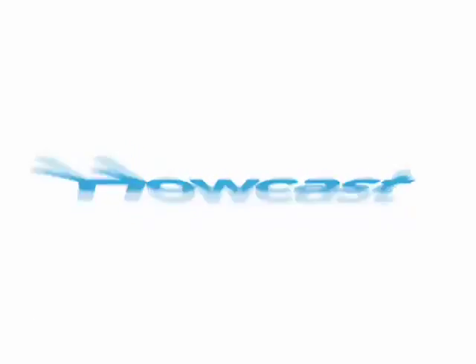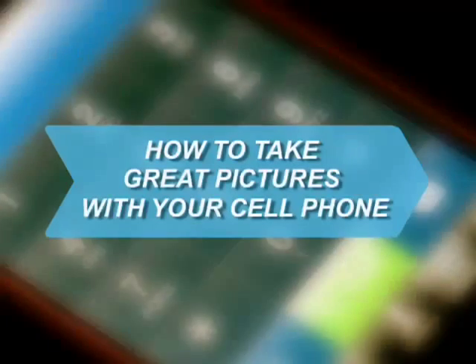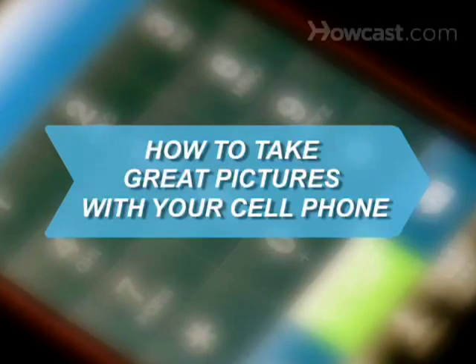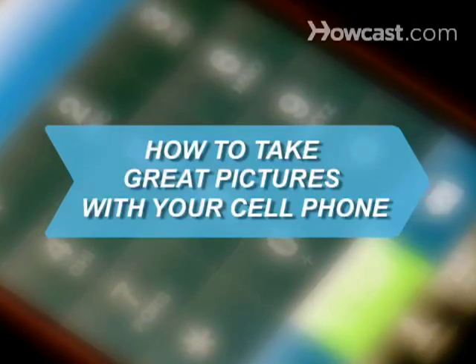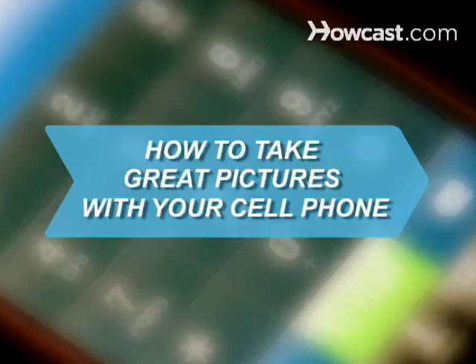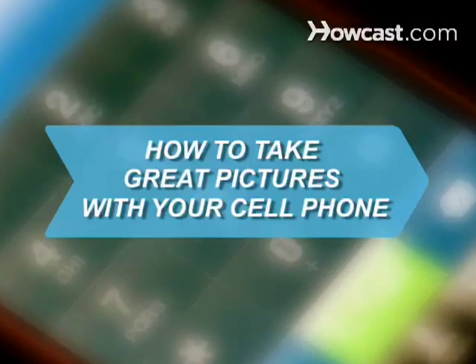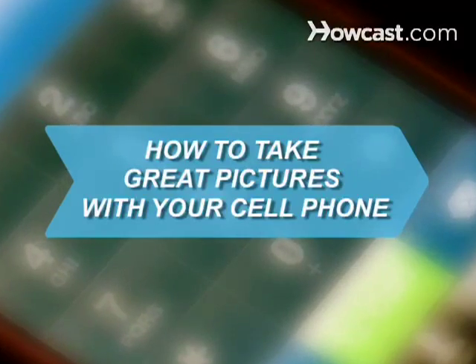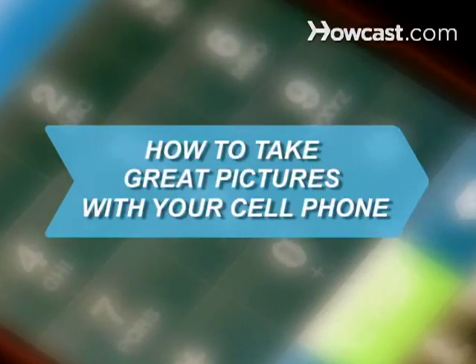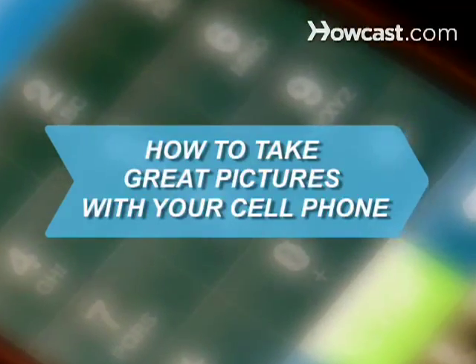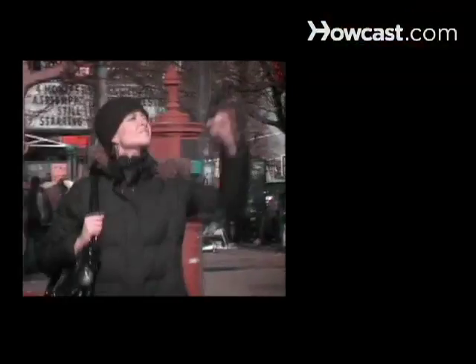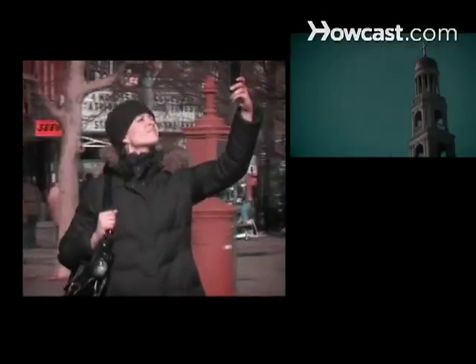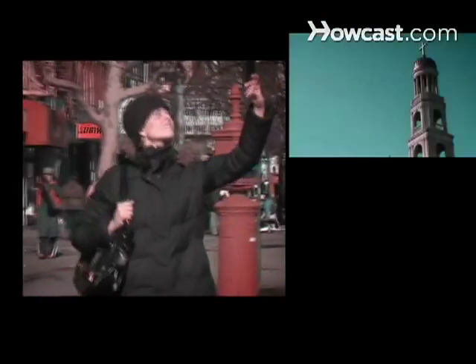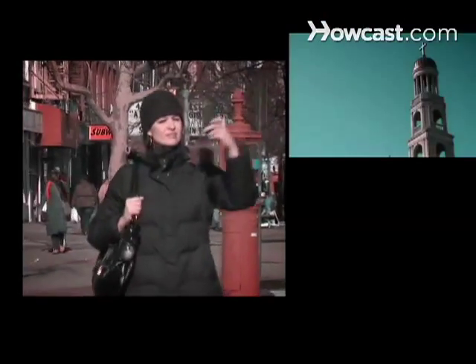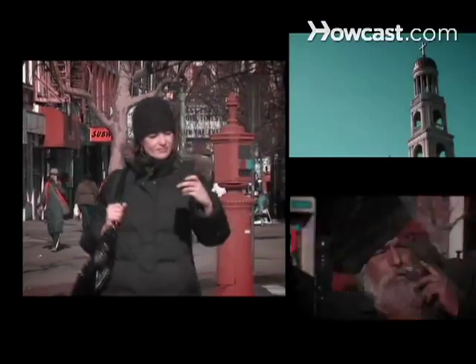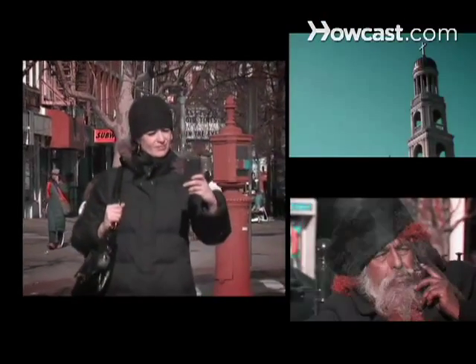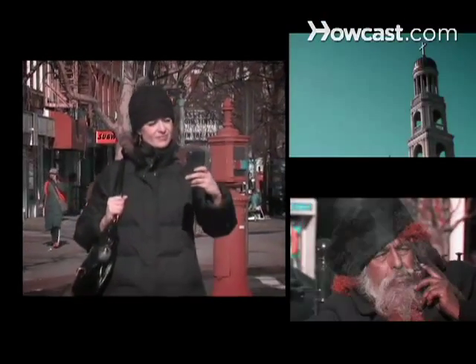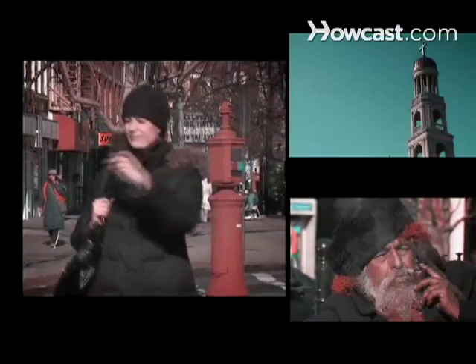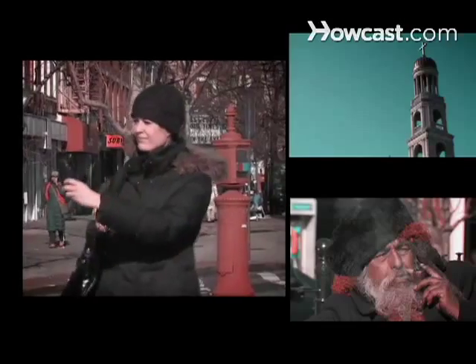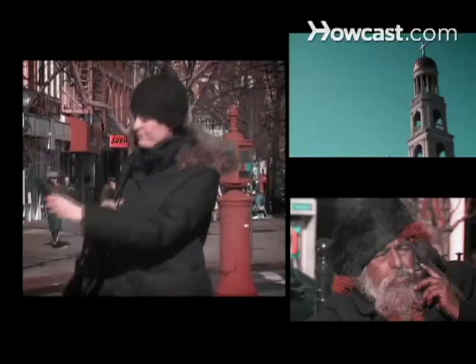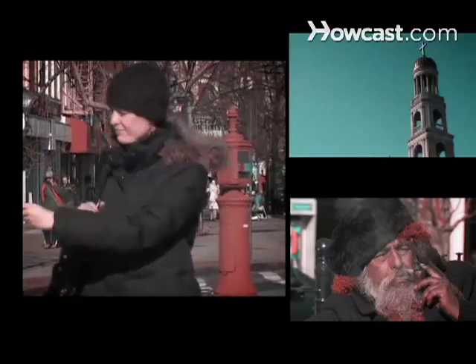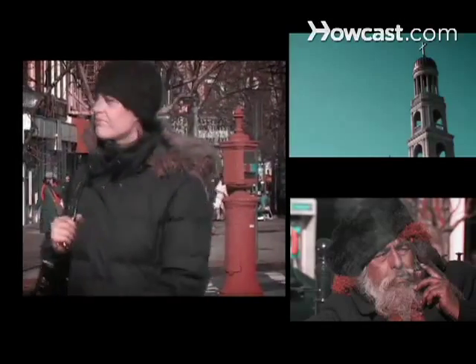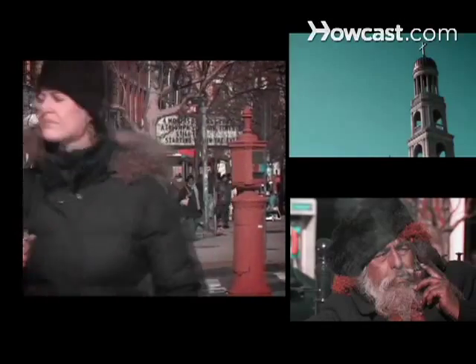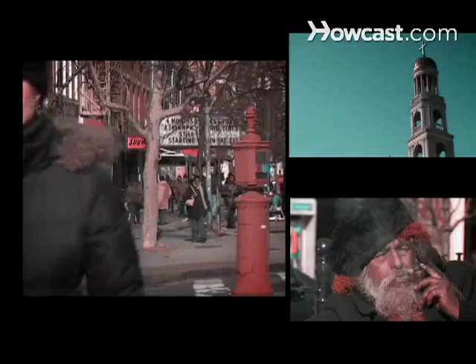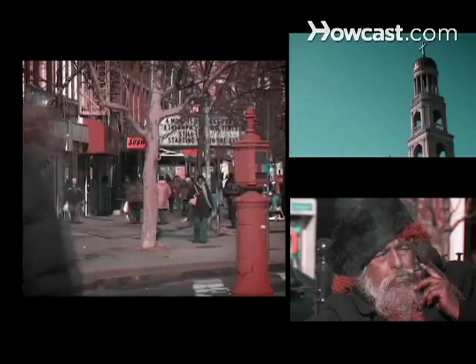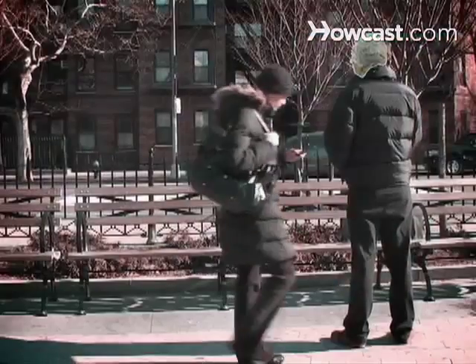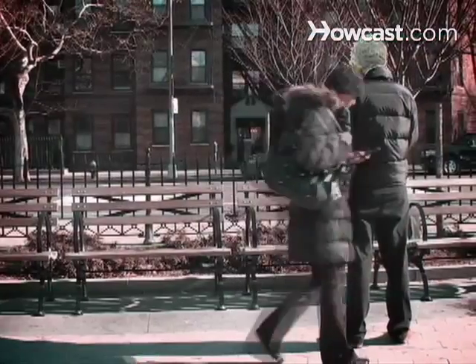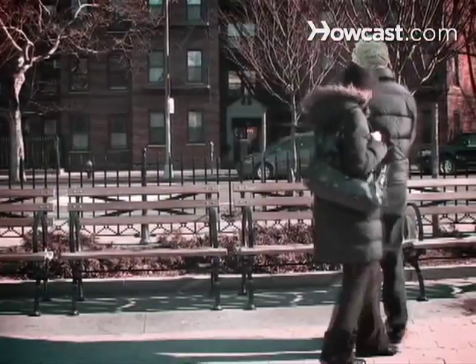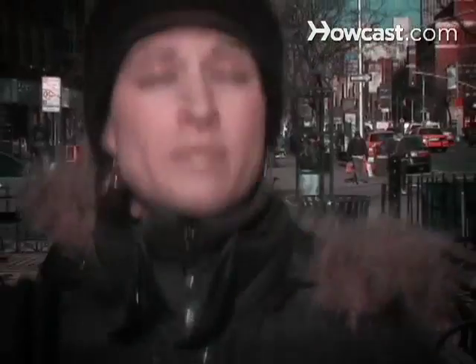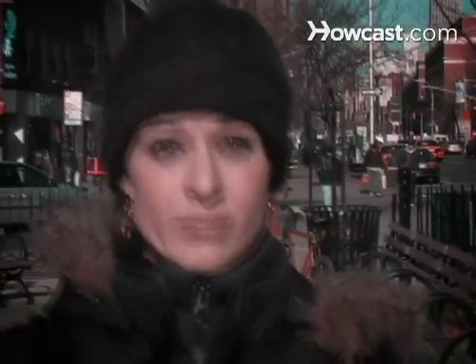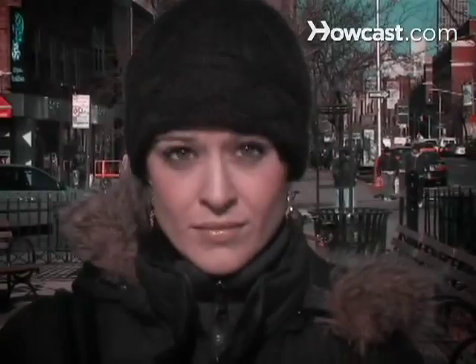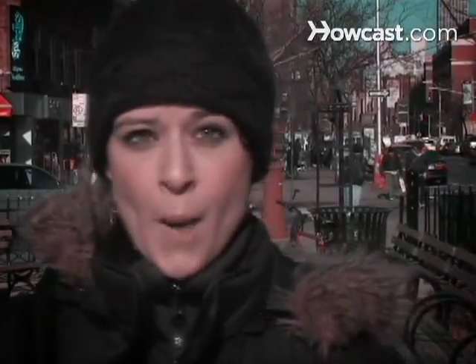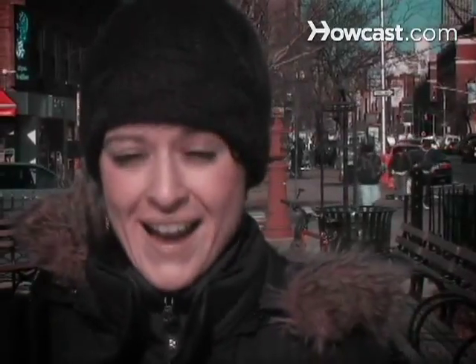How to take great pictures with your cell phone. You might not be composing award-winning photos, but if you cross paths with the right celebrity at the right moment, you'll want to know how to make your shot a tabloid-worthy one.